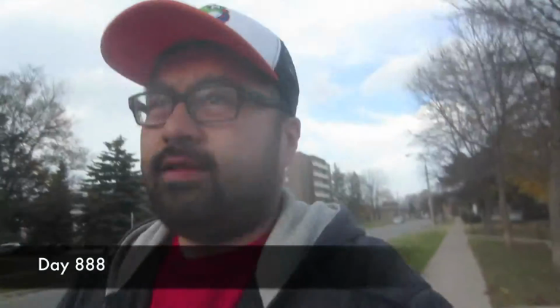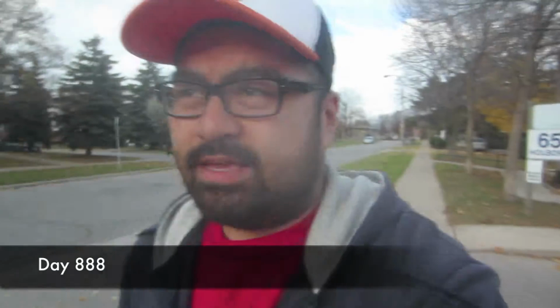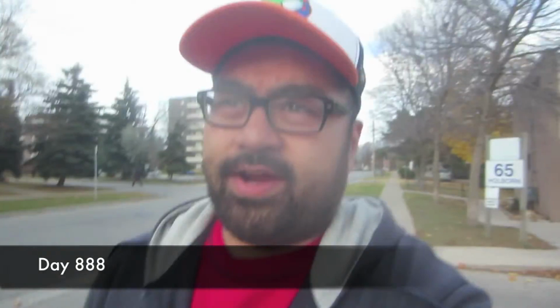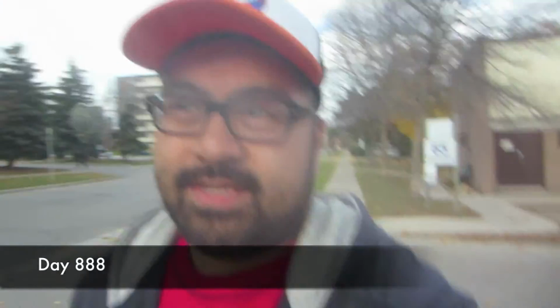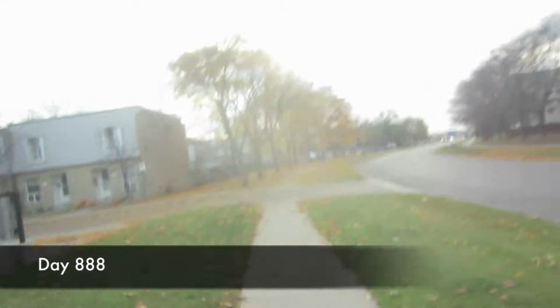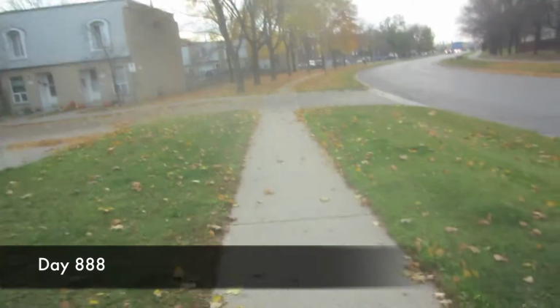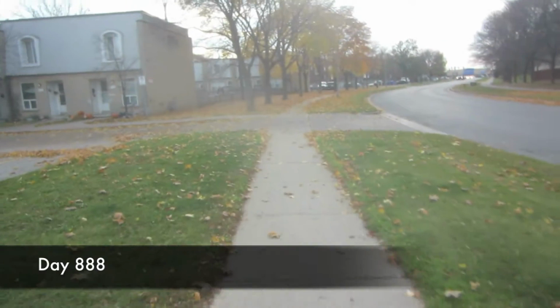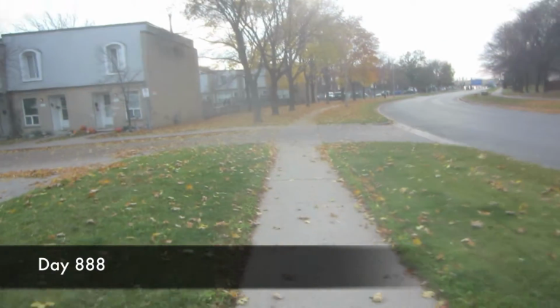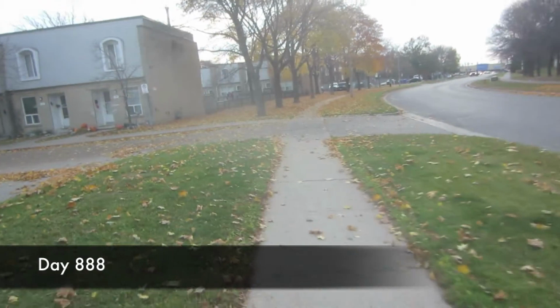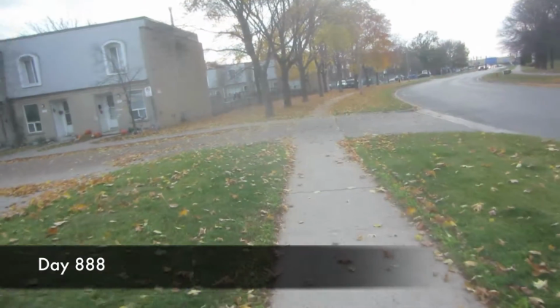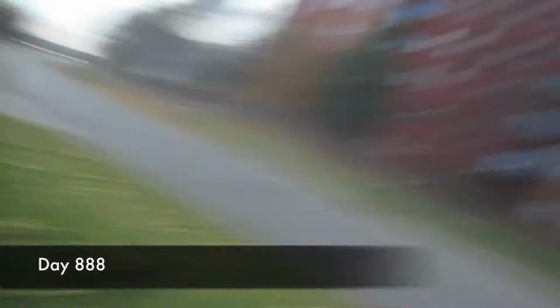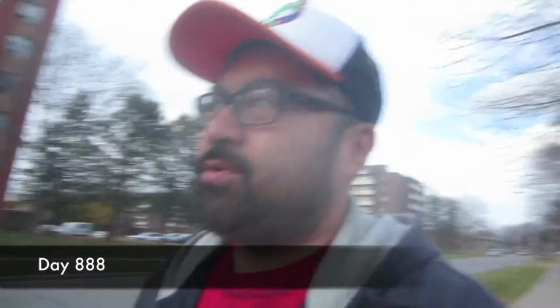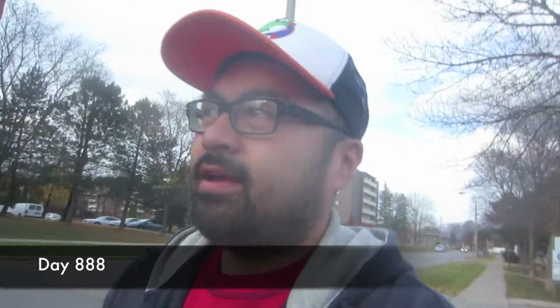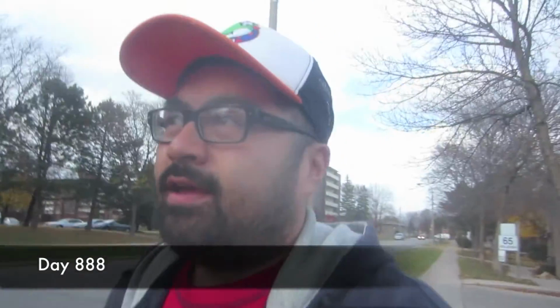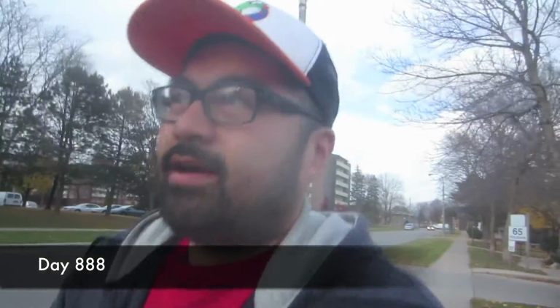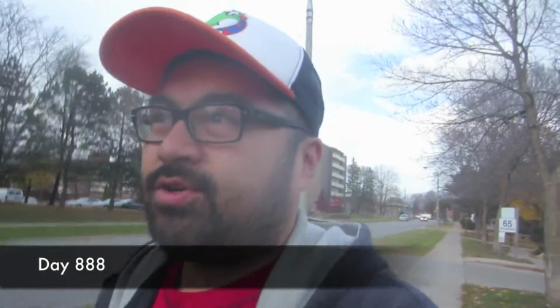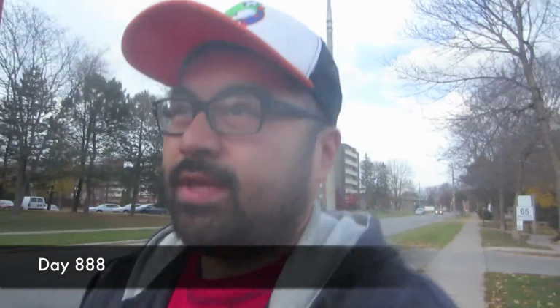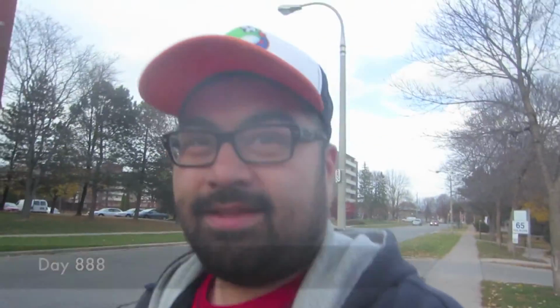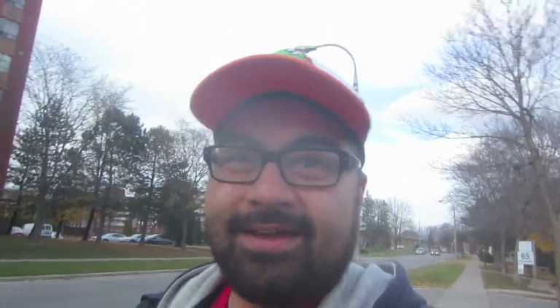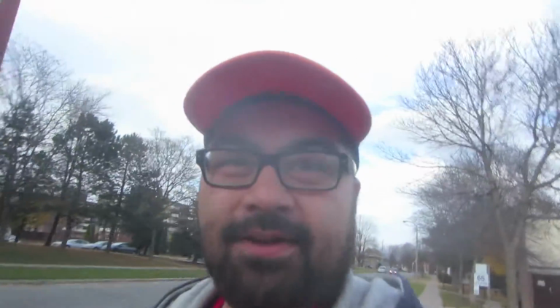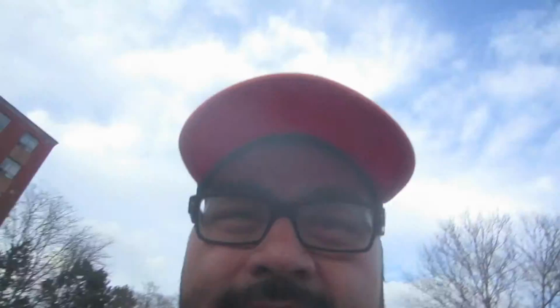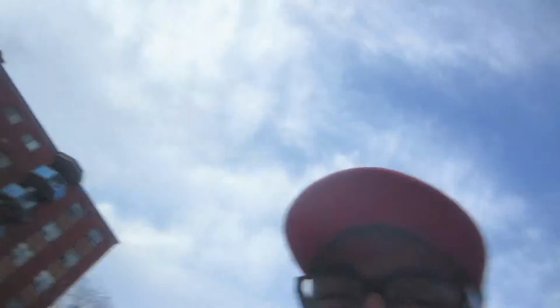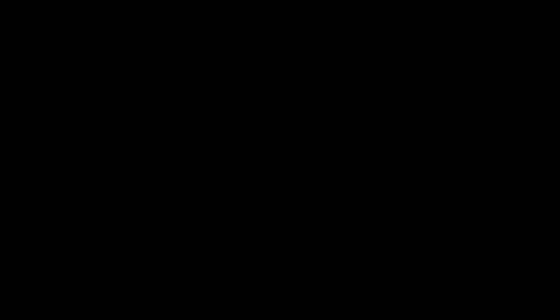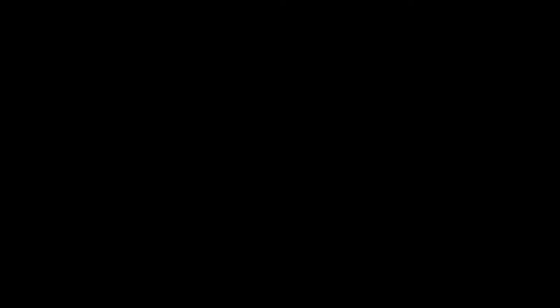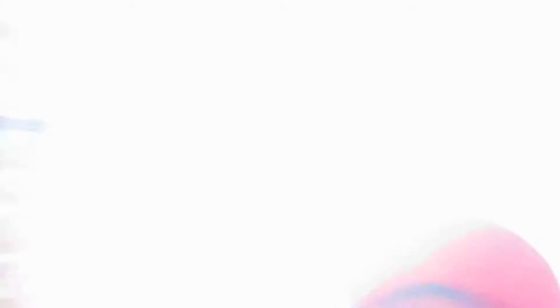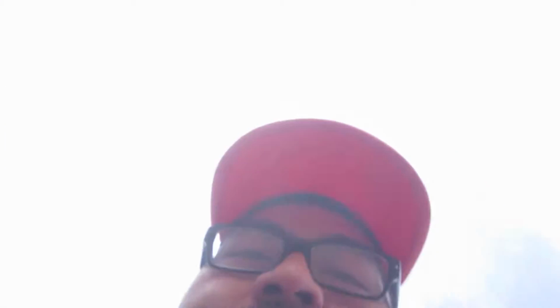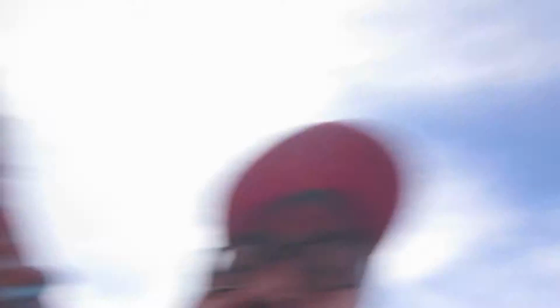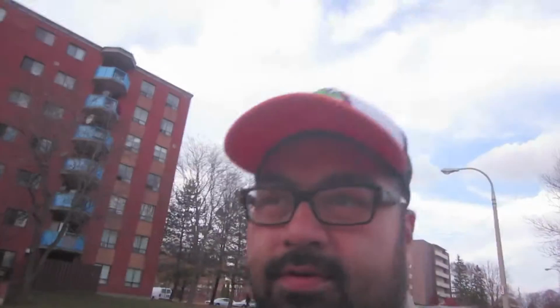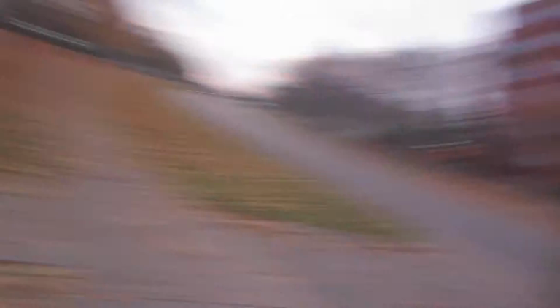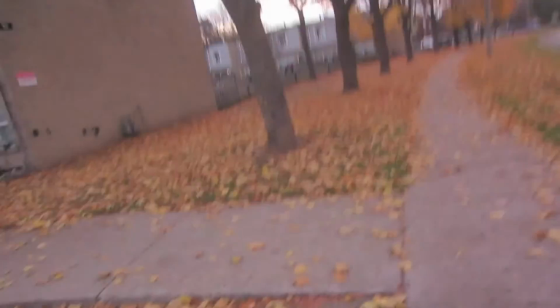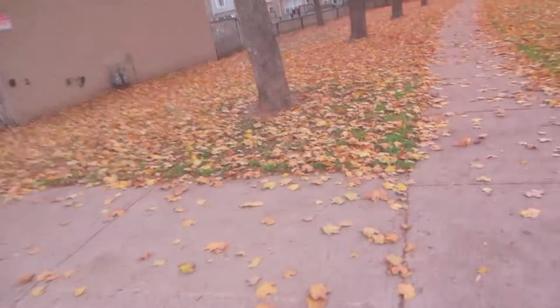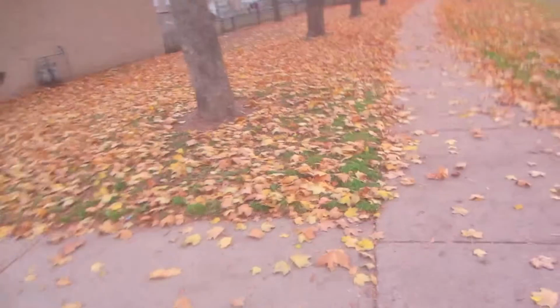All the leaves on the ground. Just heading to work. I'll show you some more leaves. Look — leaves.